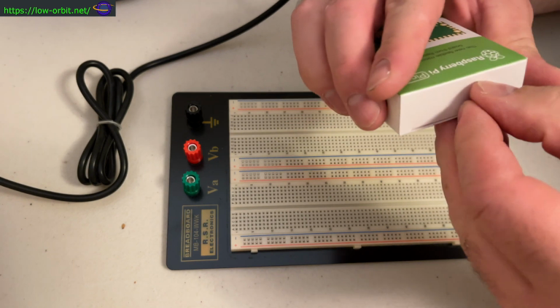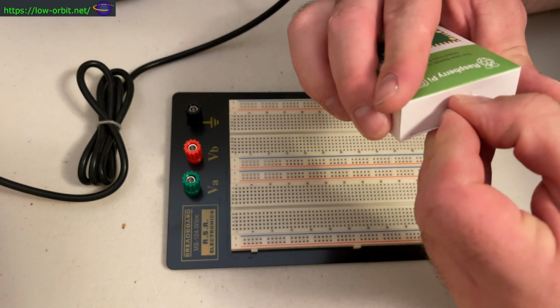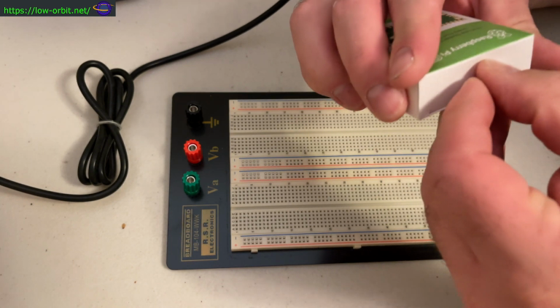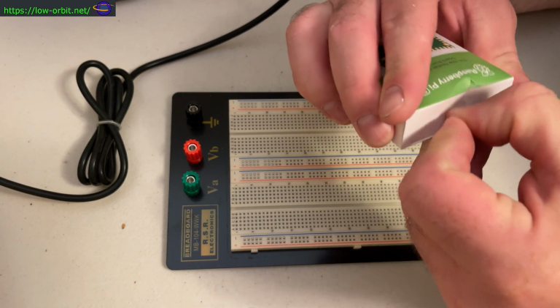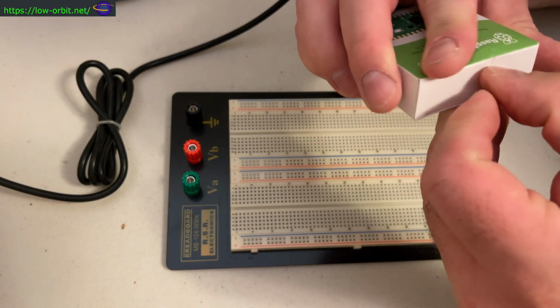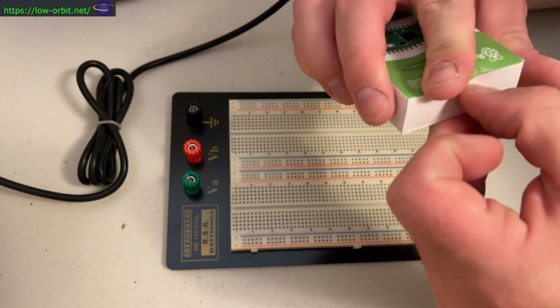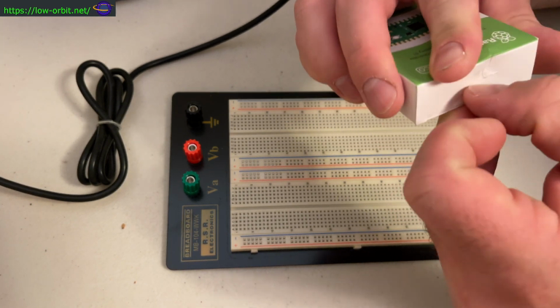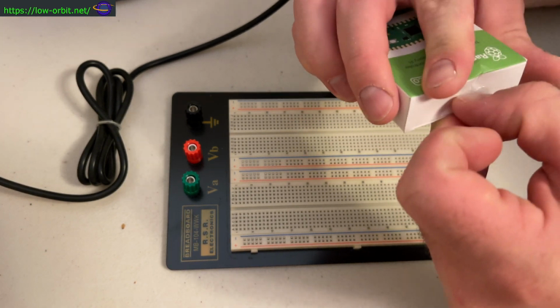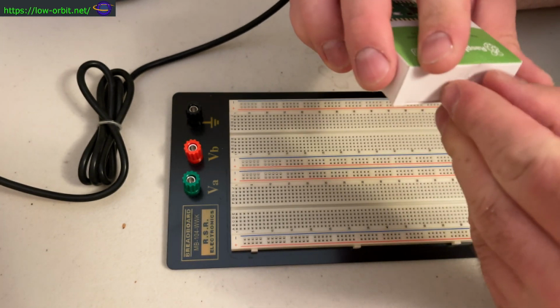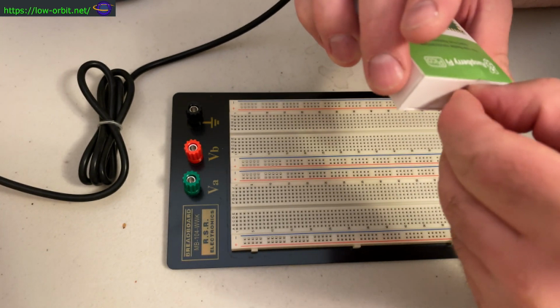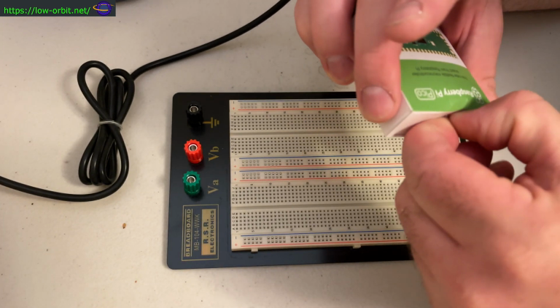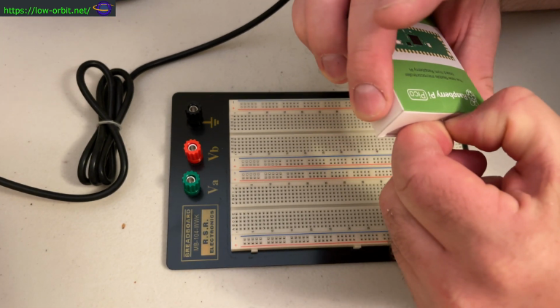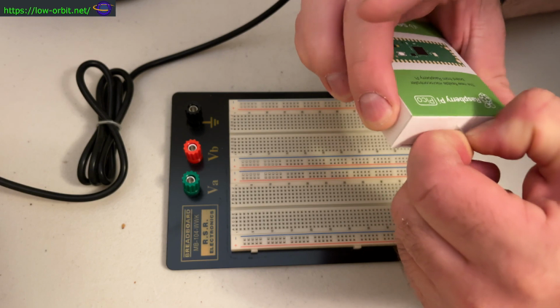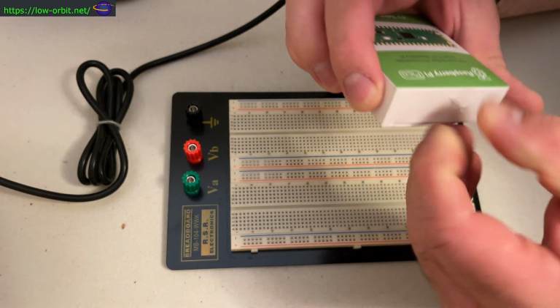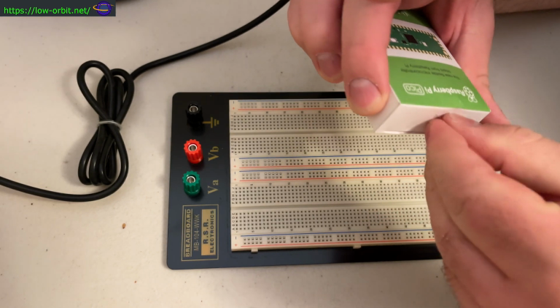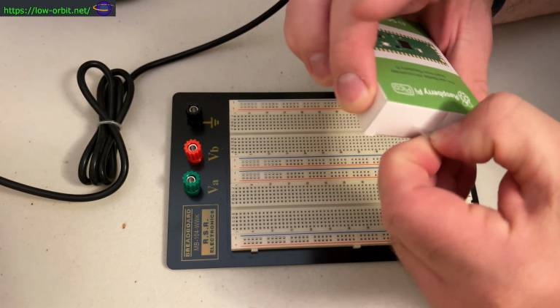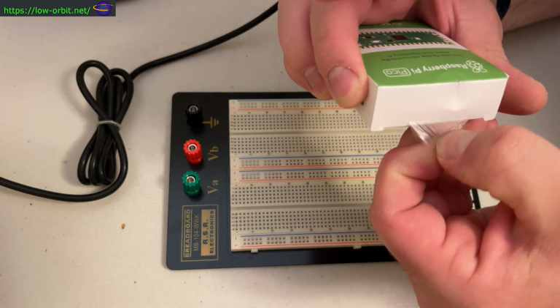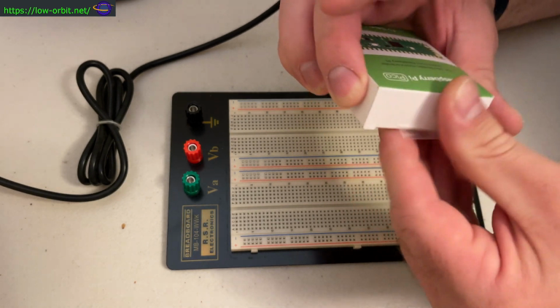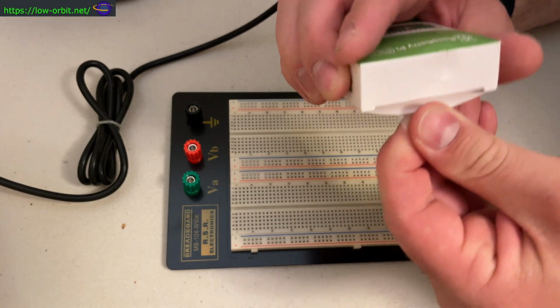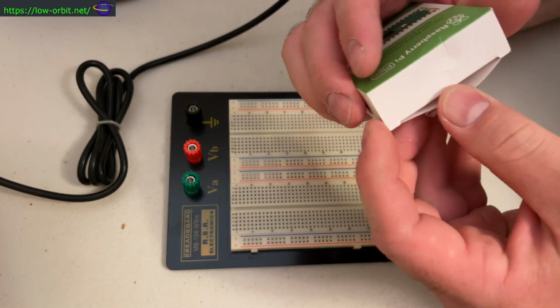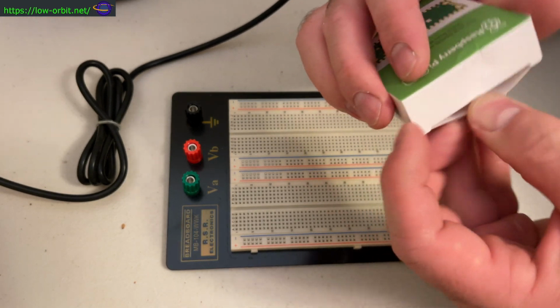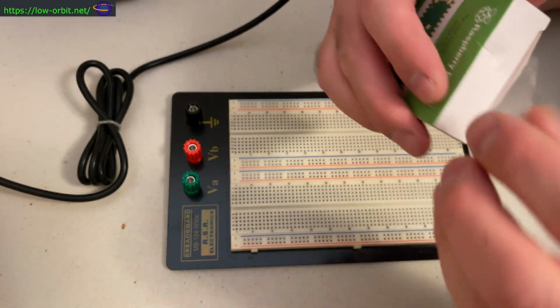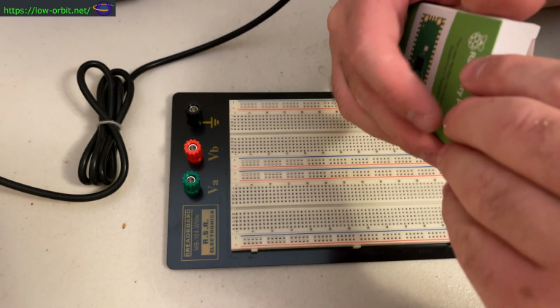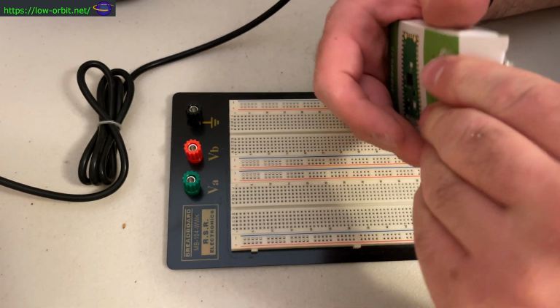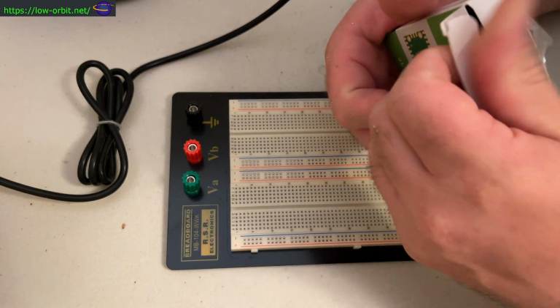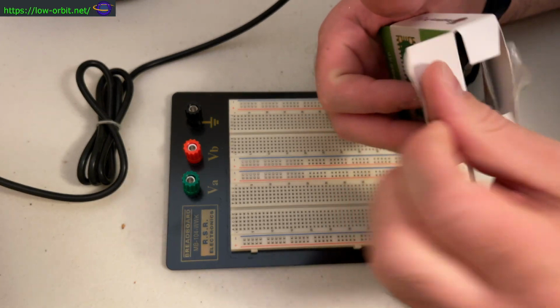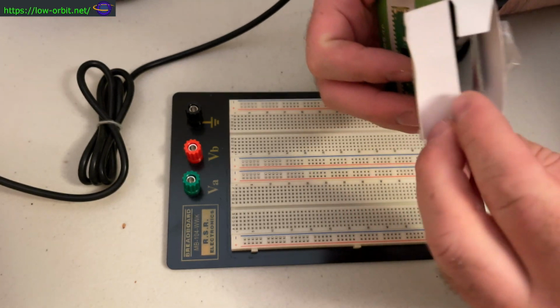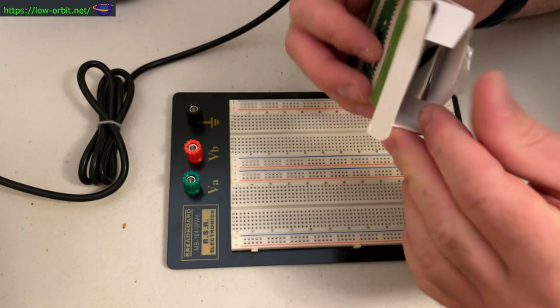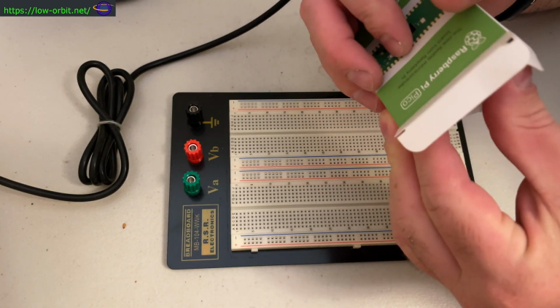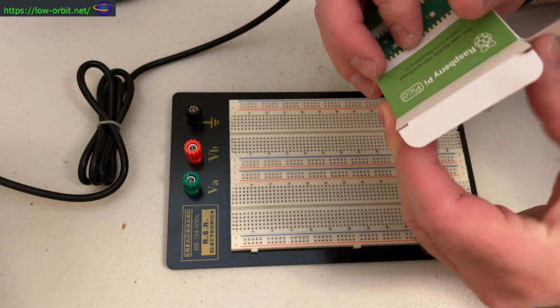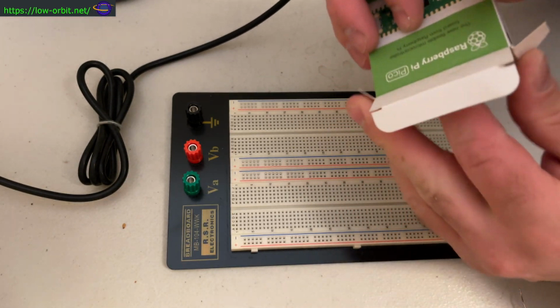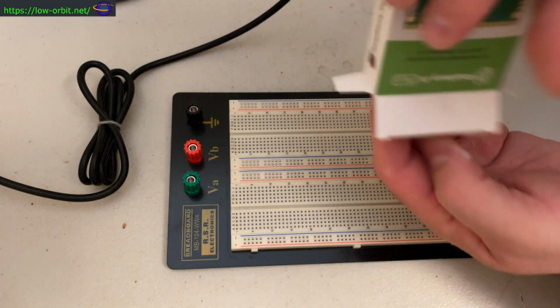I've done a little bit of soldering in the past, but not a whole lot. I'm also going to show you what comes in the box and the cables and everything else that comes with it. Today I'm using the 6040 Rosincore solder.